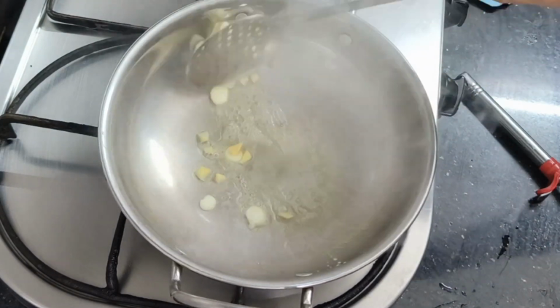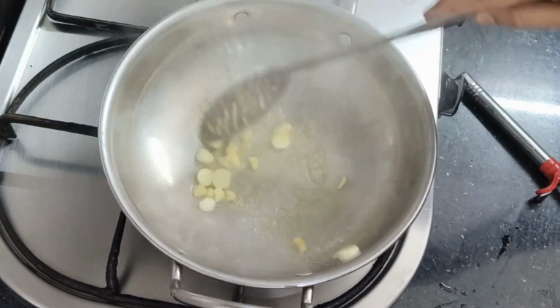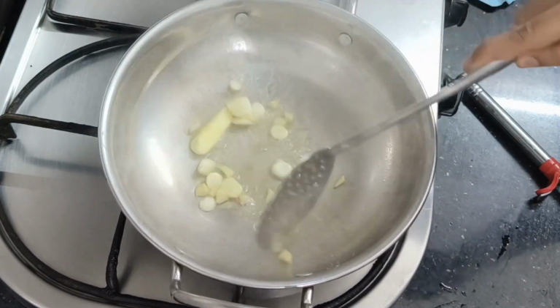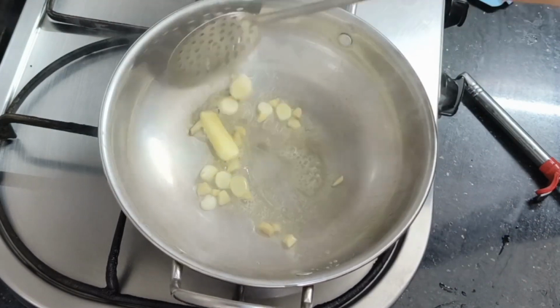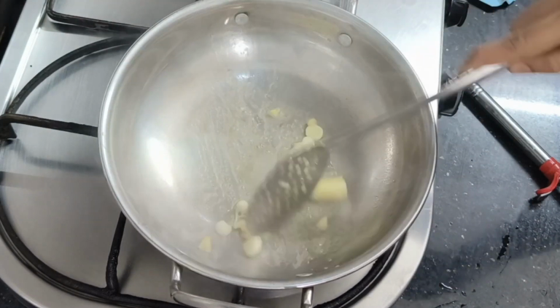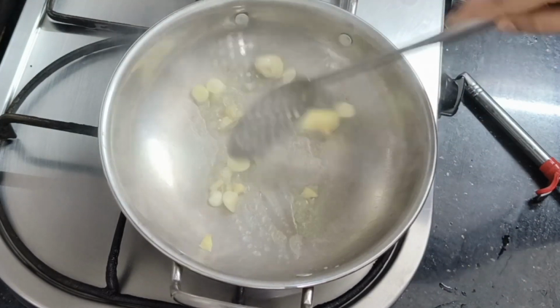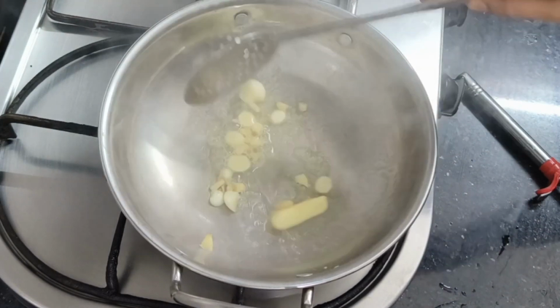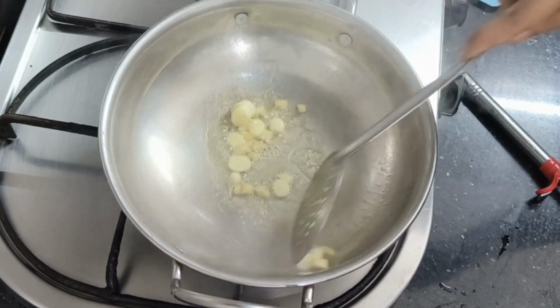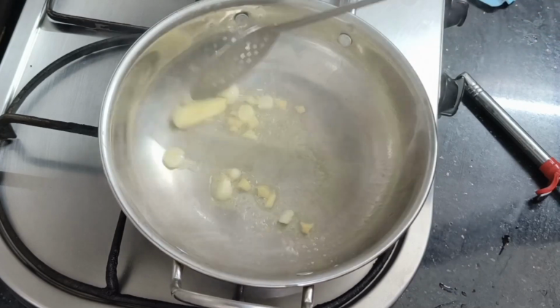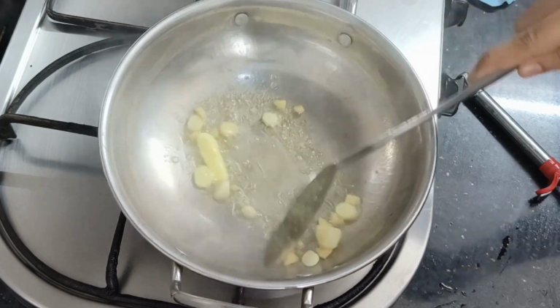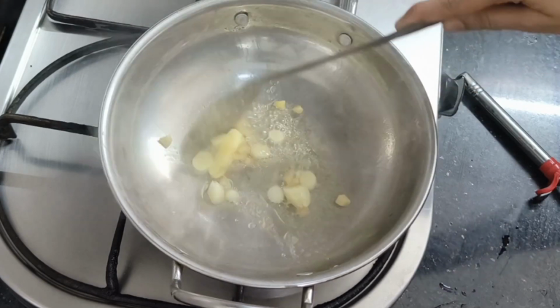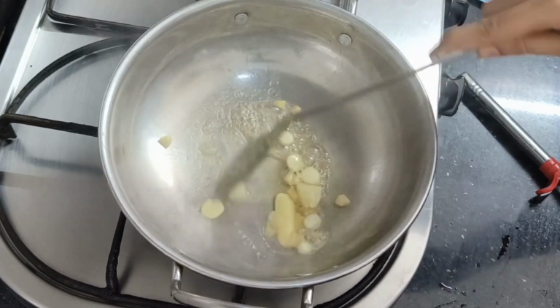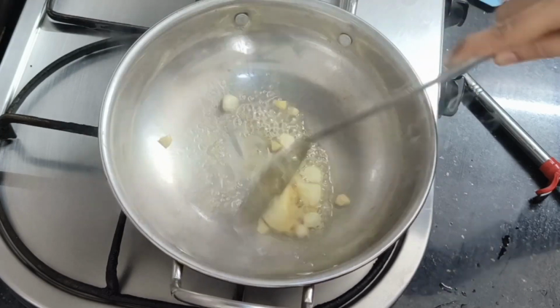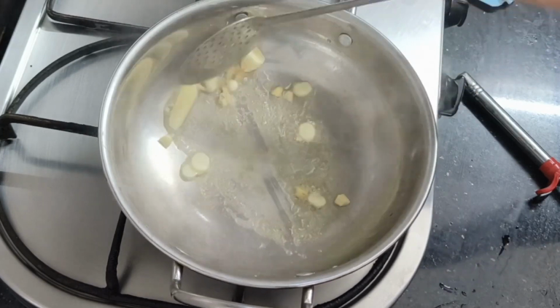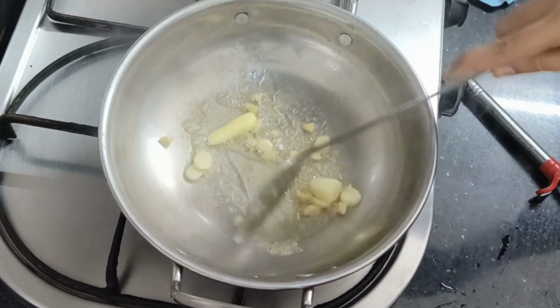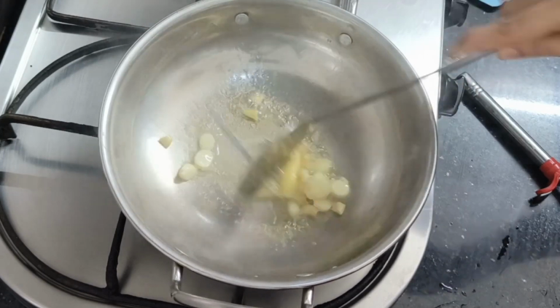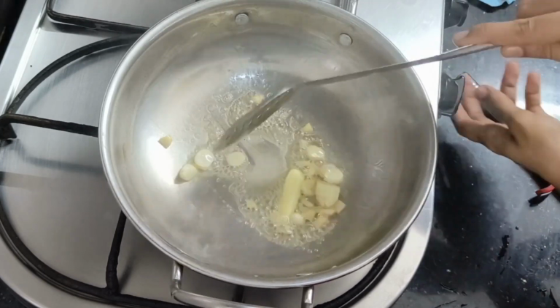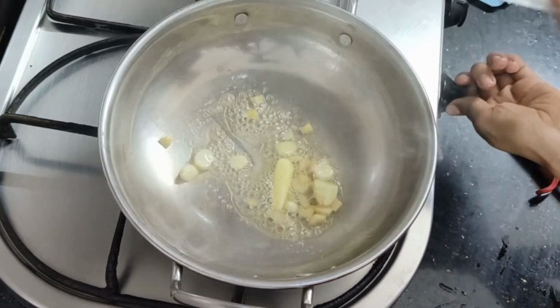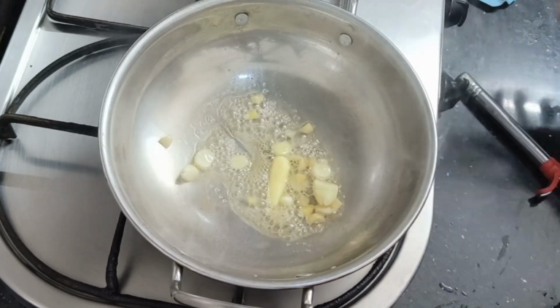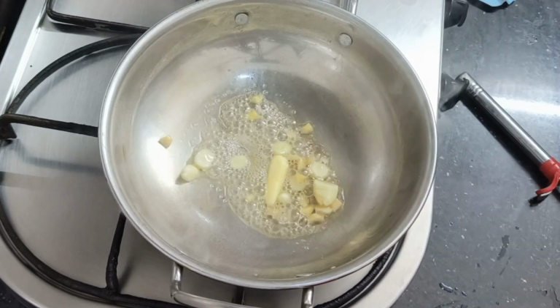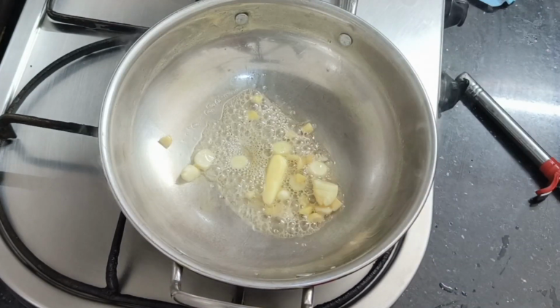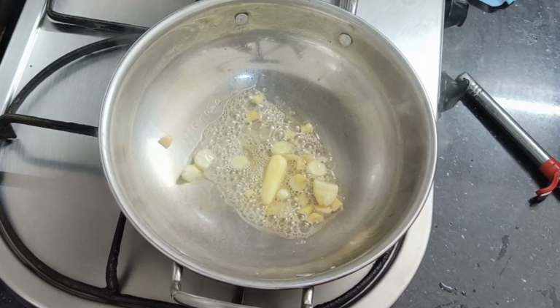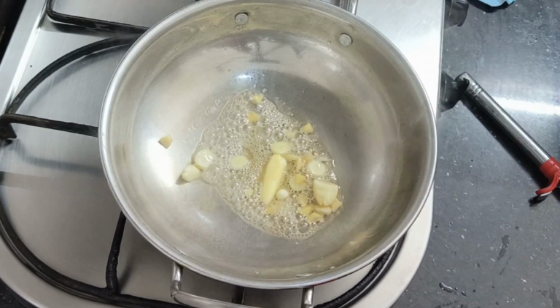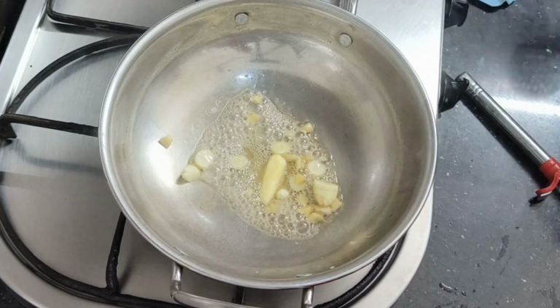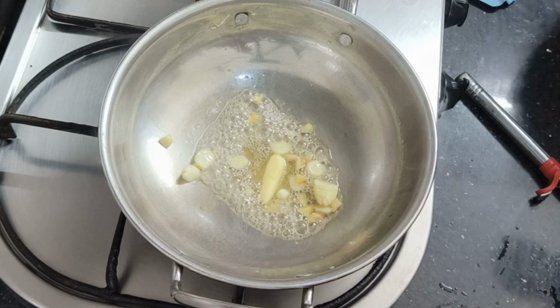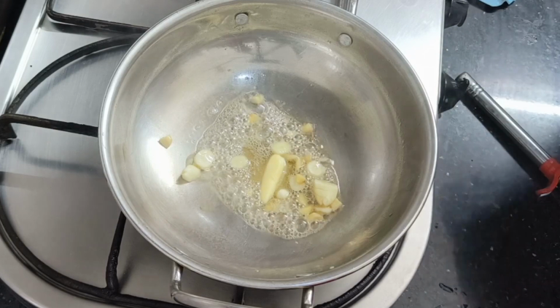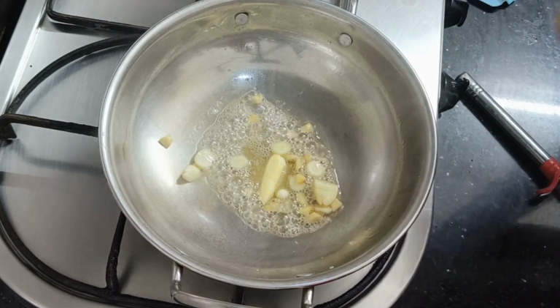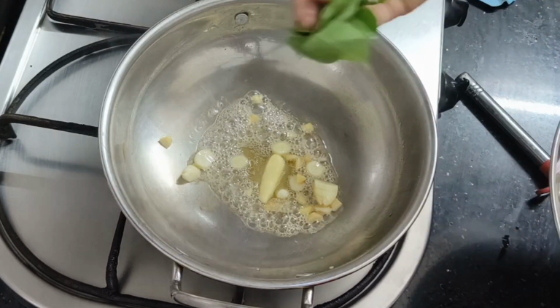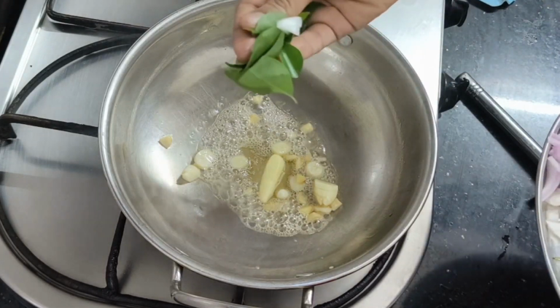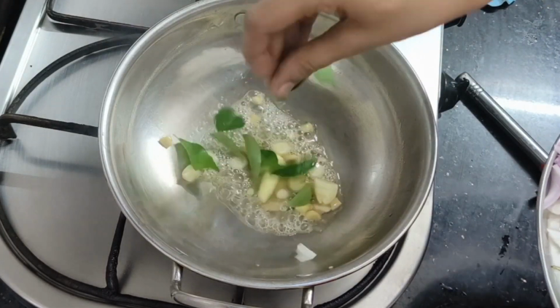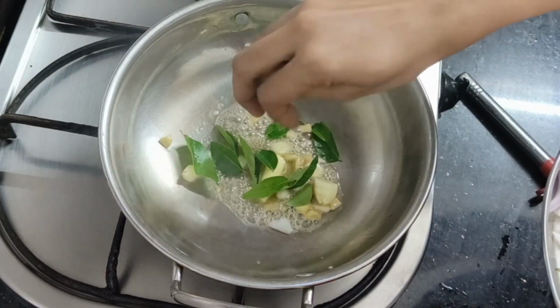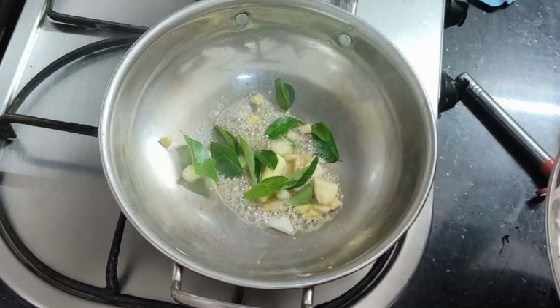I am going to add butter and butter, some chopped garlic and ginger, and some of these vegetables.